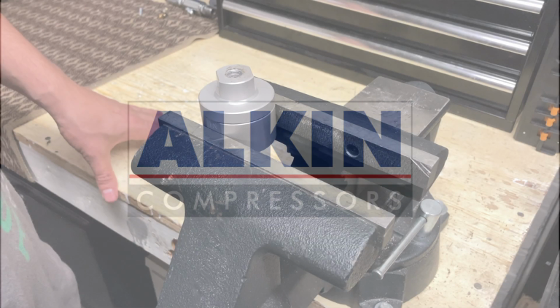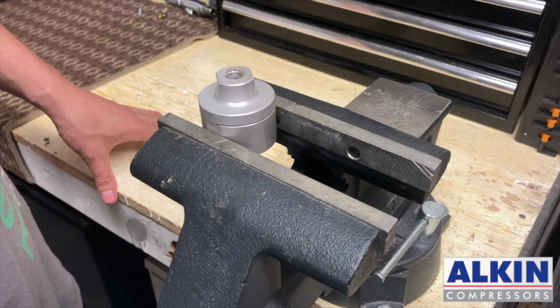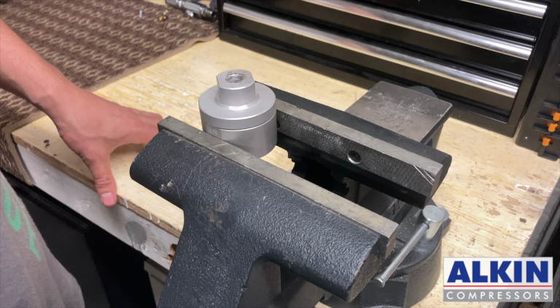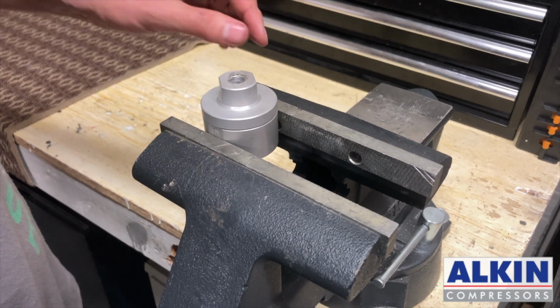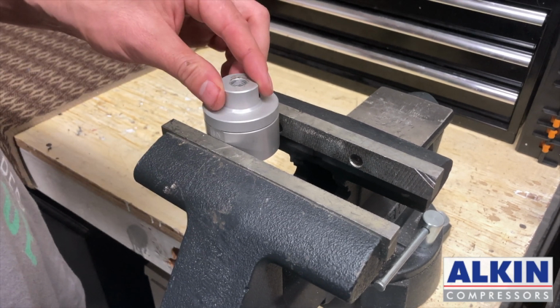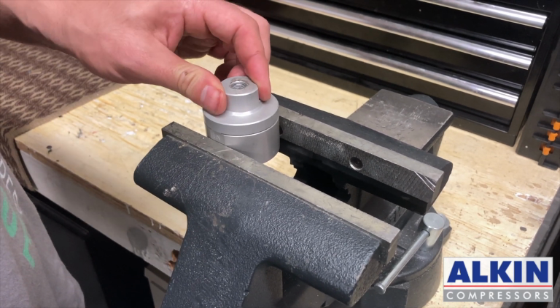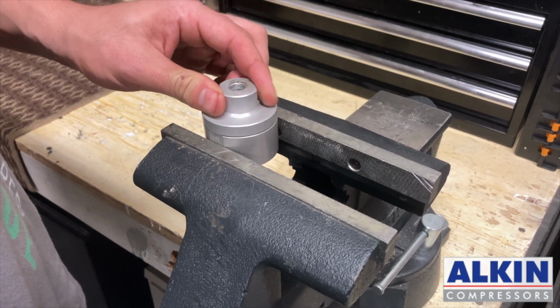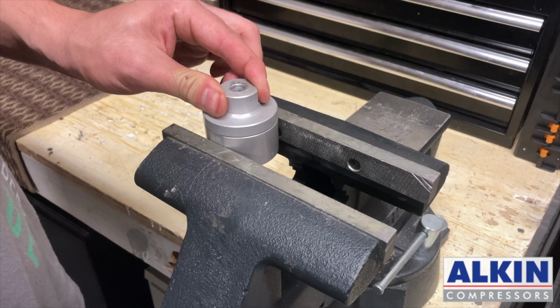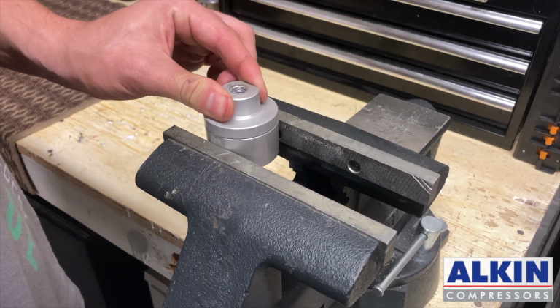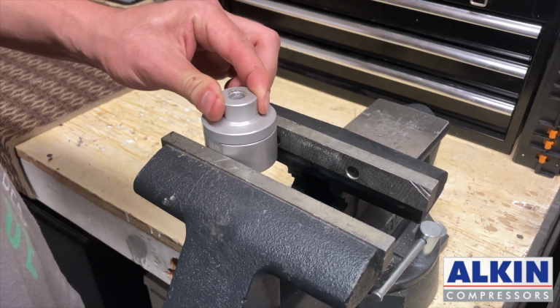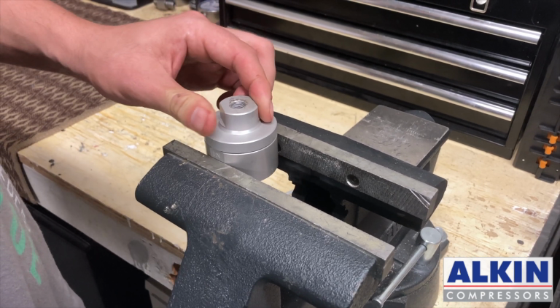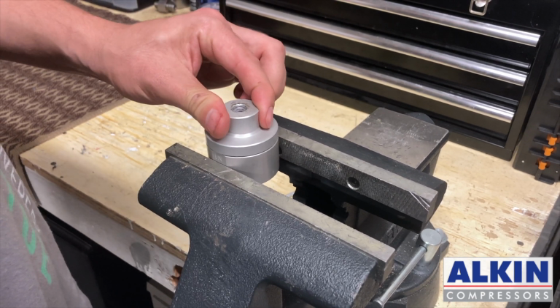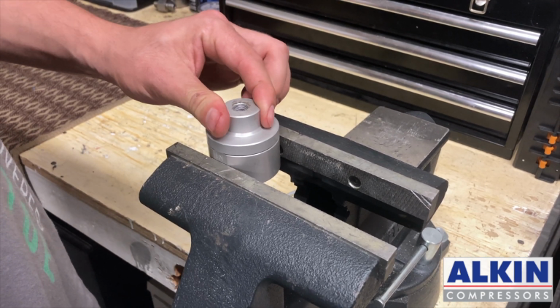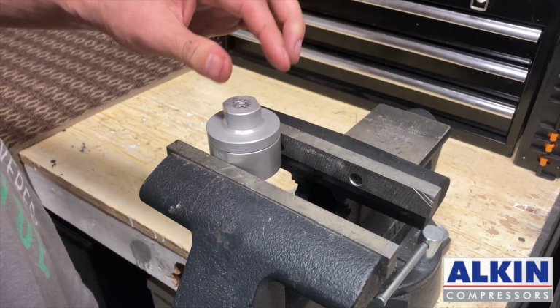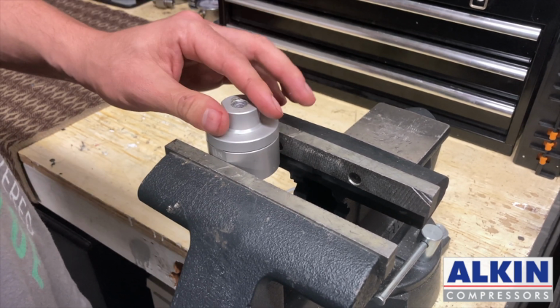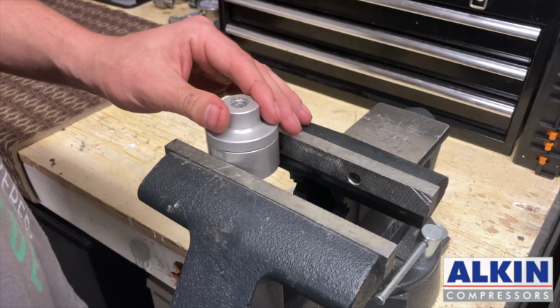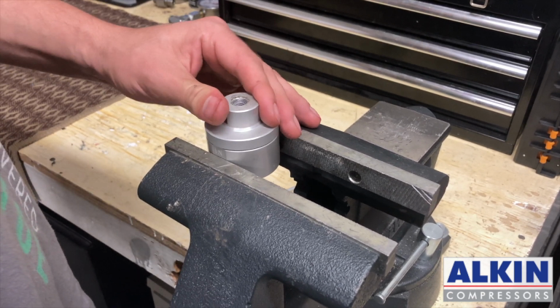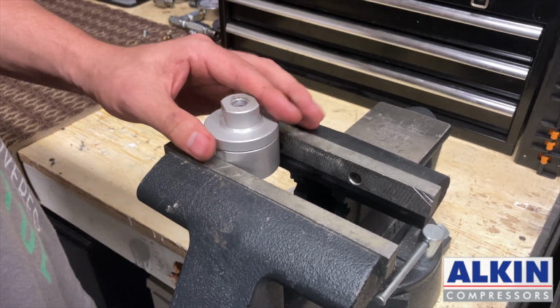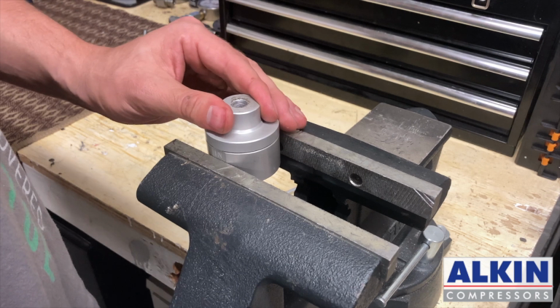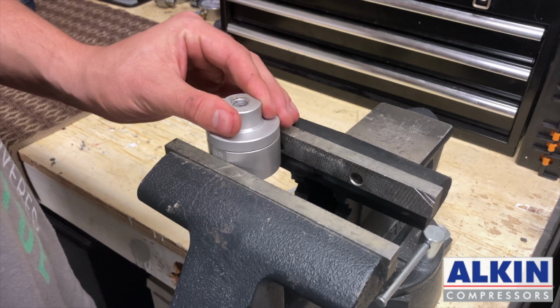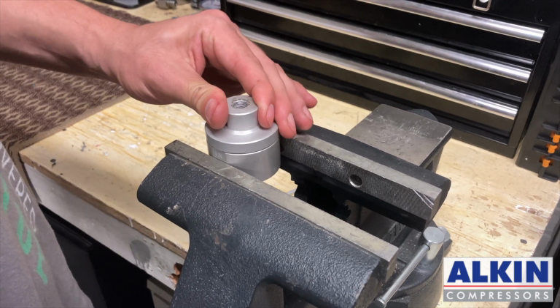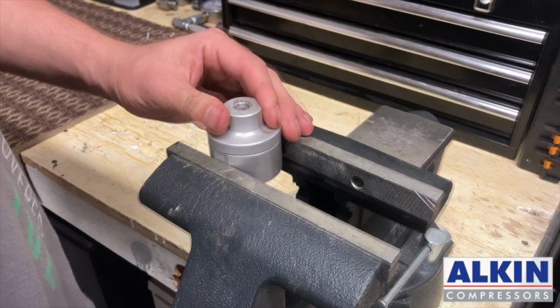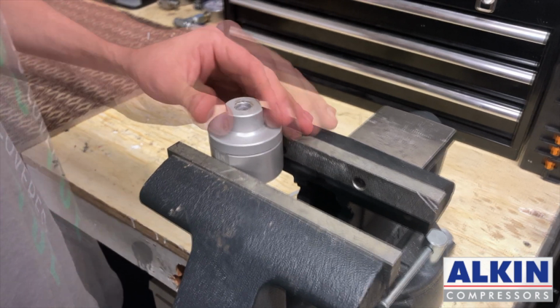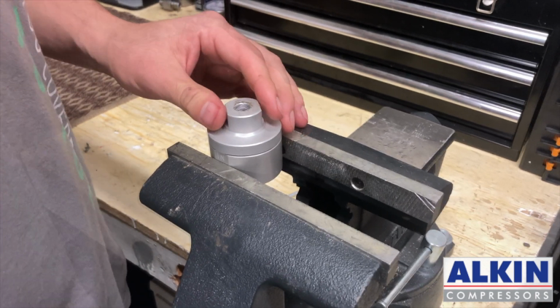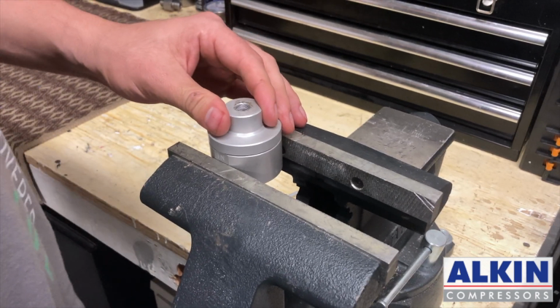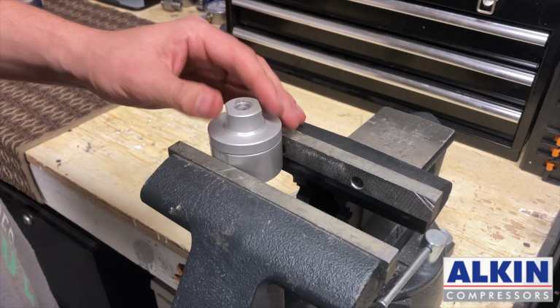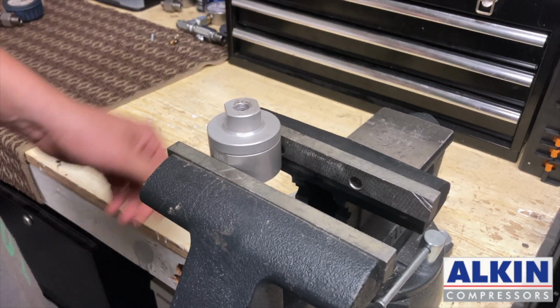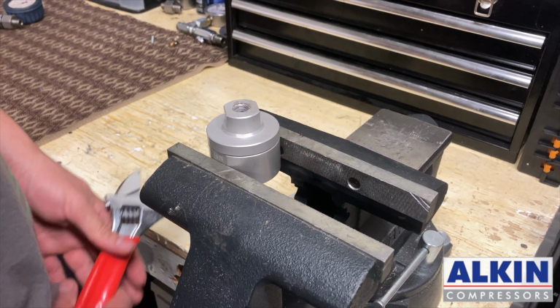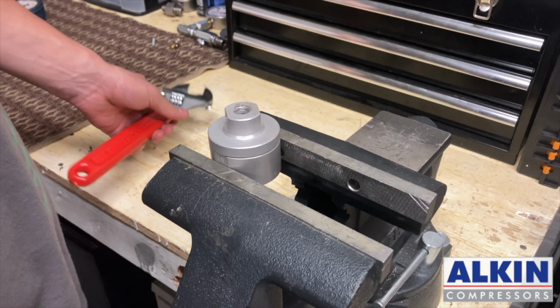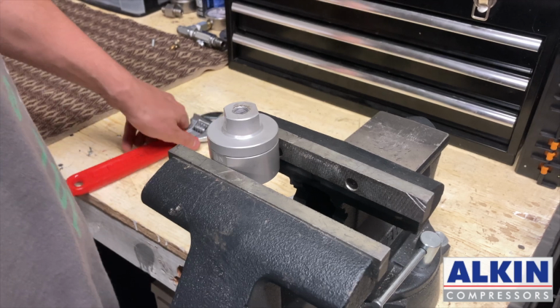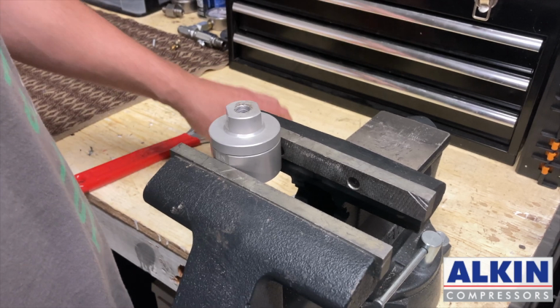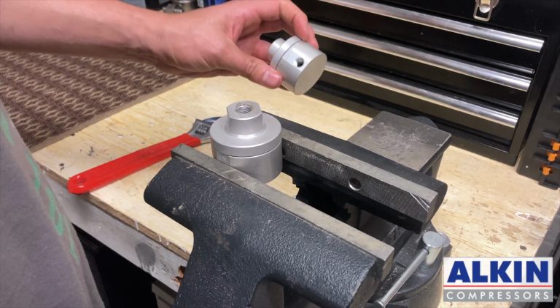Hi guys! In this video, we'll show you how to perform maintenance on pneumatic valves. These pneumatic valves are used in automatic condensate drain systems. There are two different pneumatic valves — one is low pressure and the other one is high pressure.